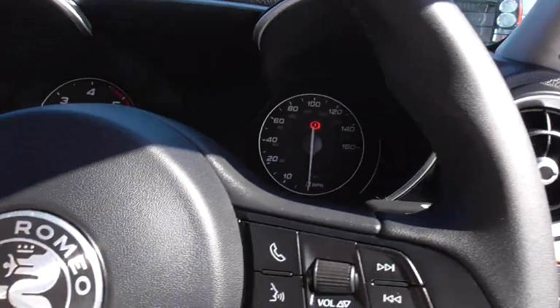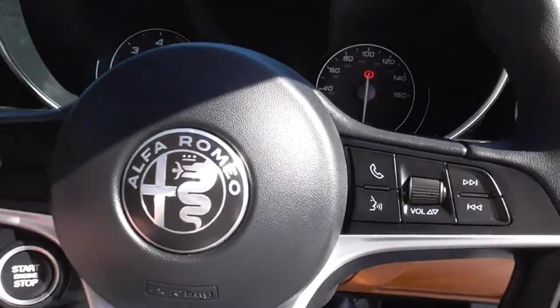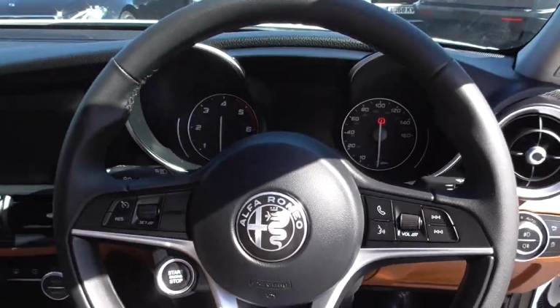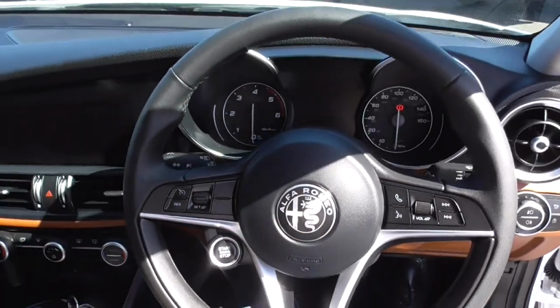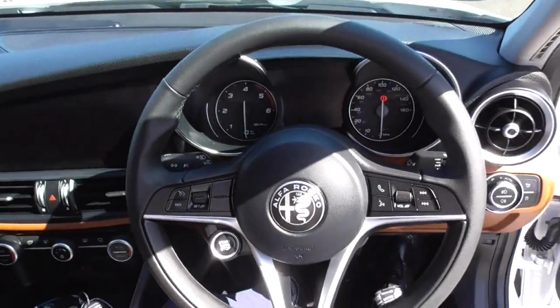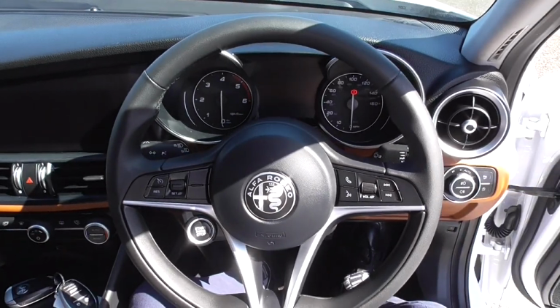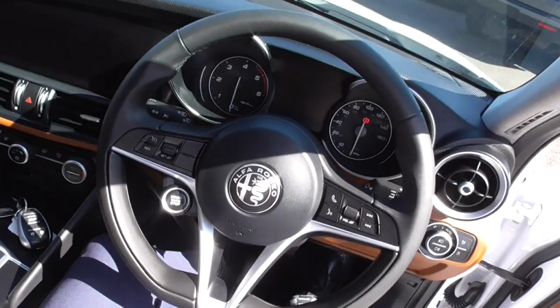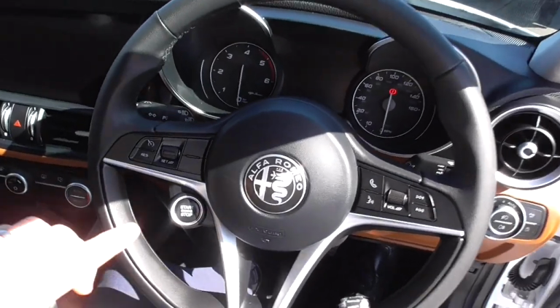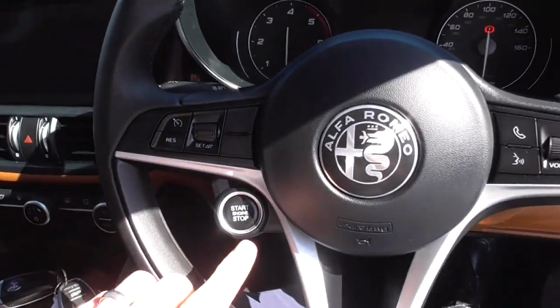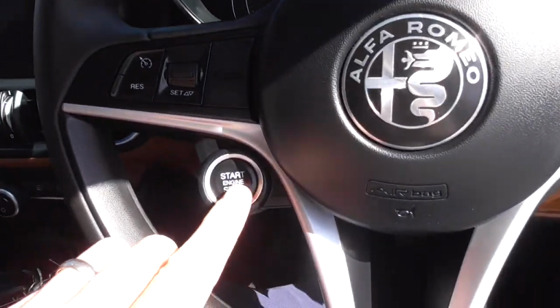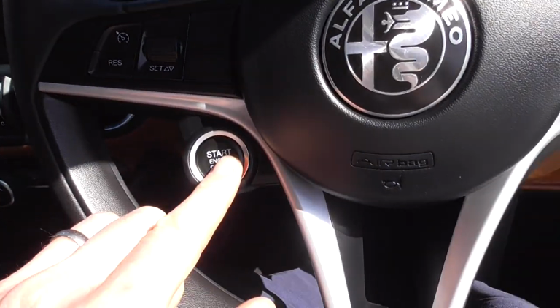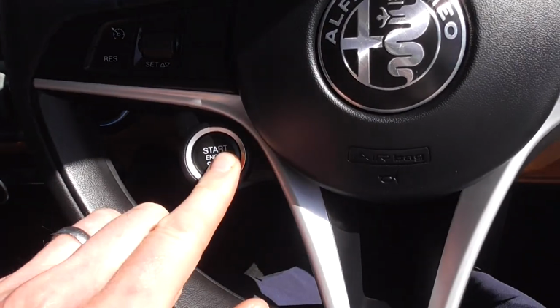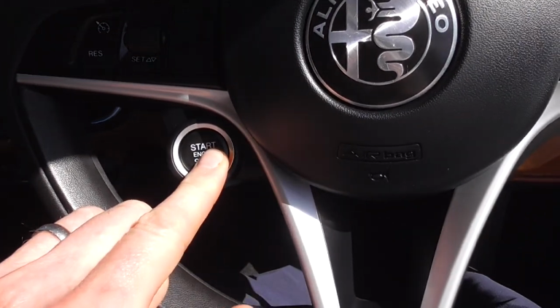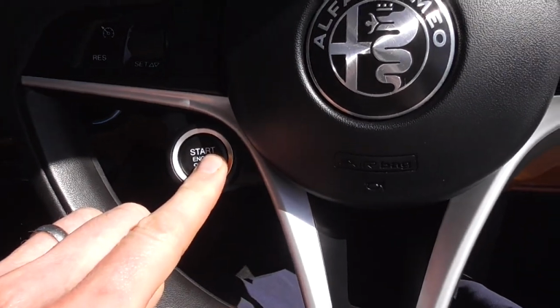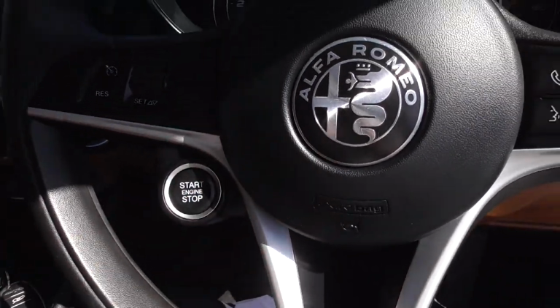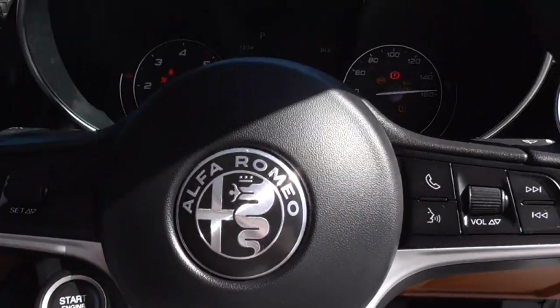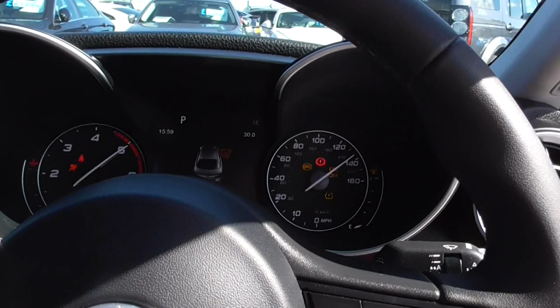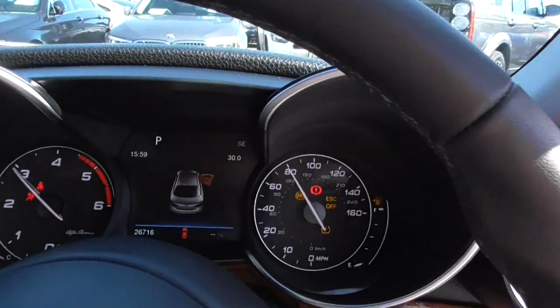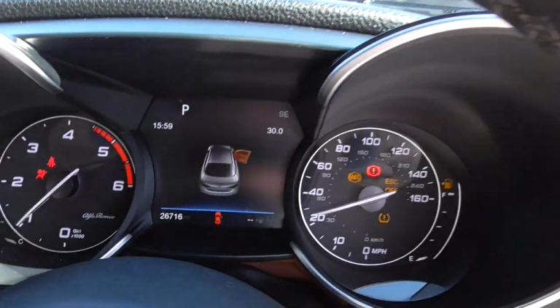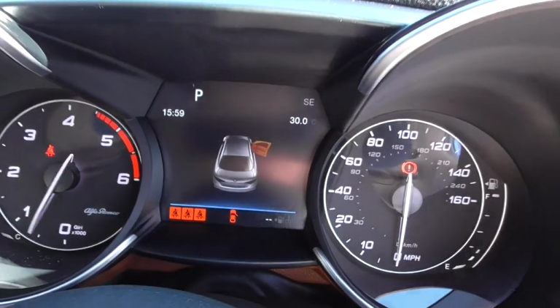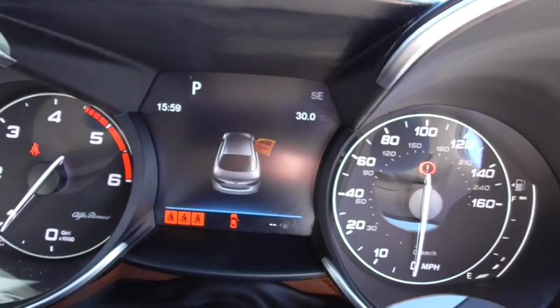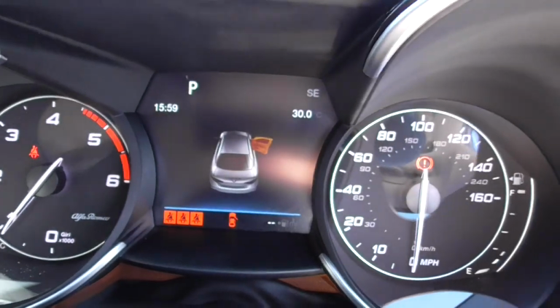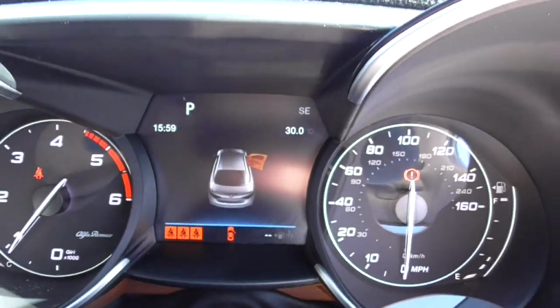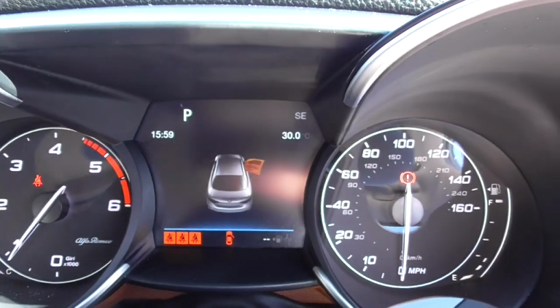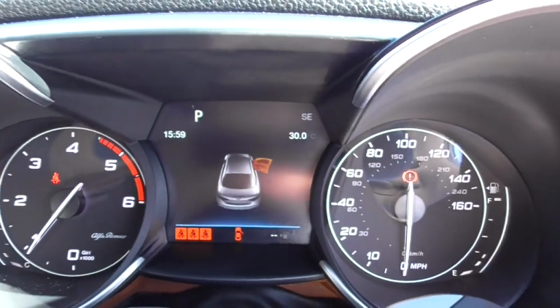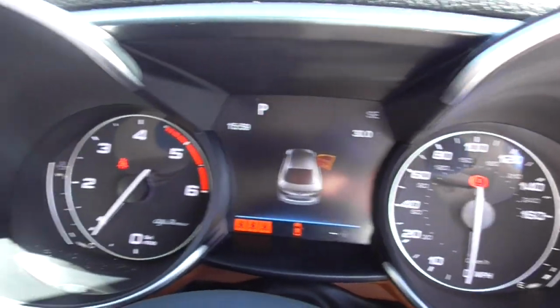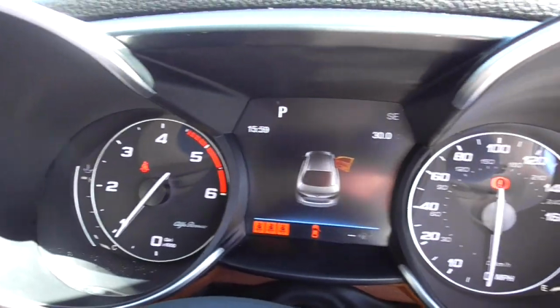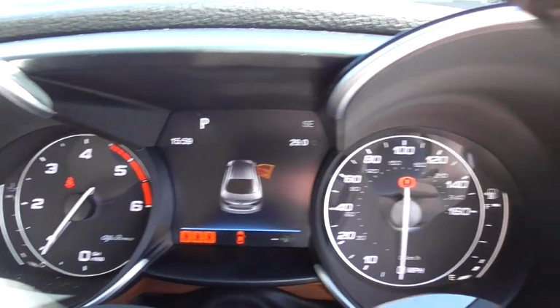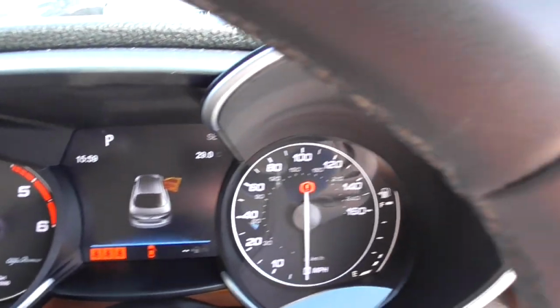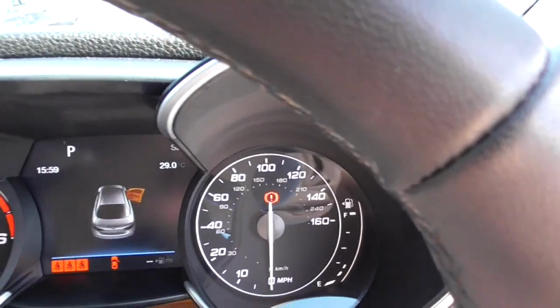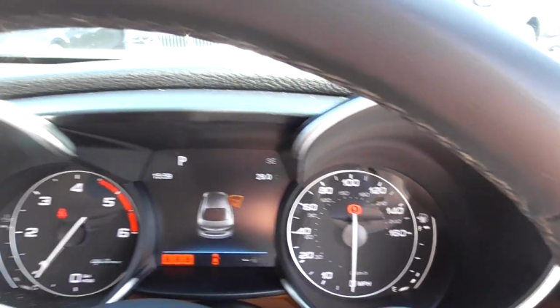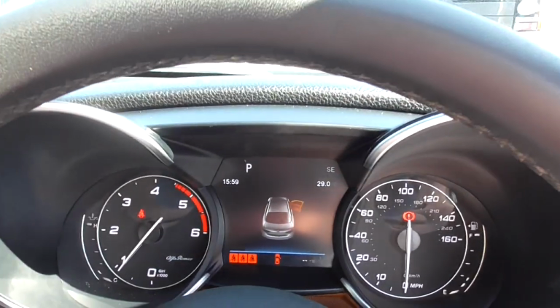We've got the steering wheel very similar to that of the Ferrari, with the engine start button right here. Press the brake and she jumps into life. 26,716 miles showing, with no warning lights or anything illuminated on the dash.